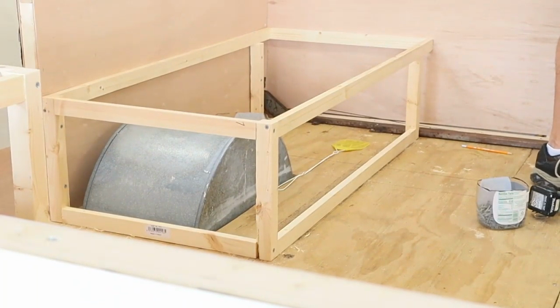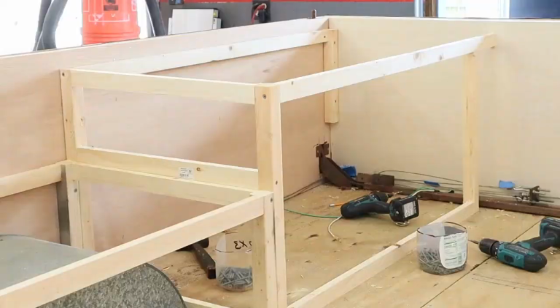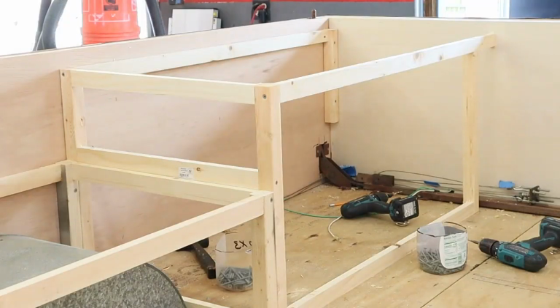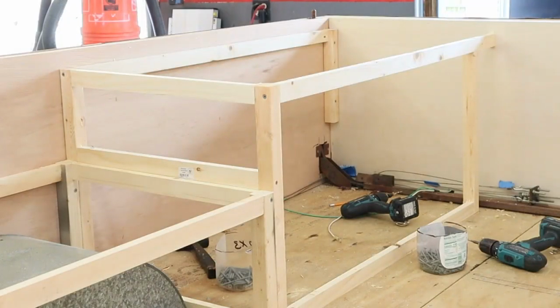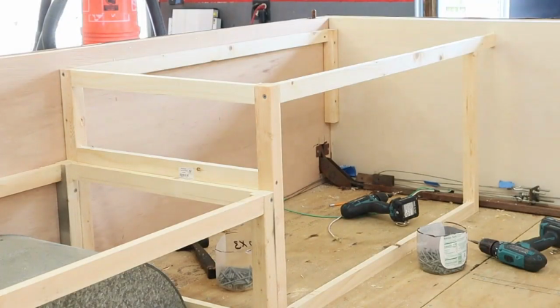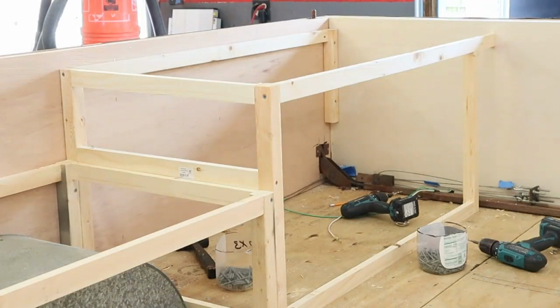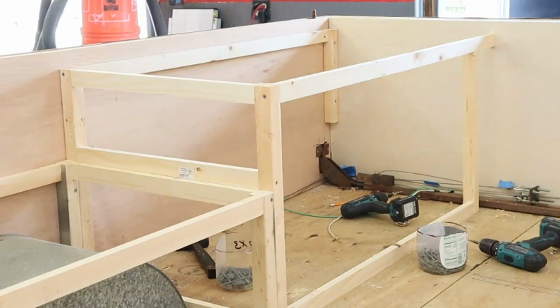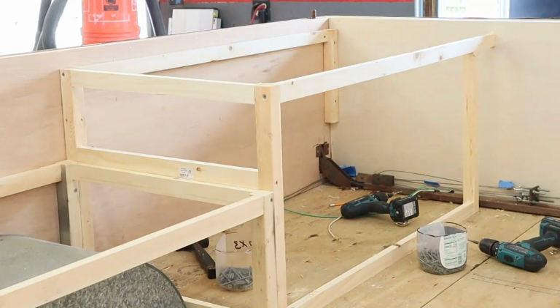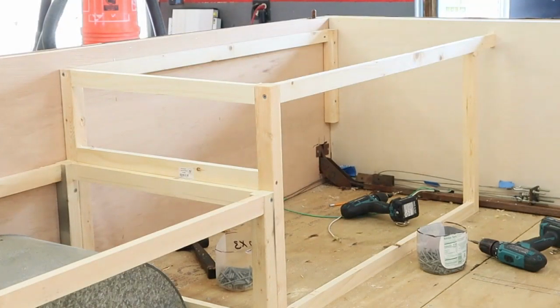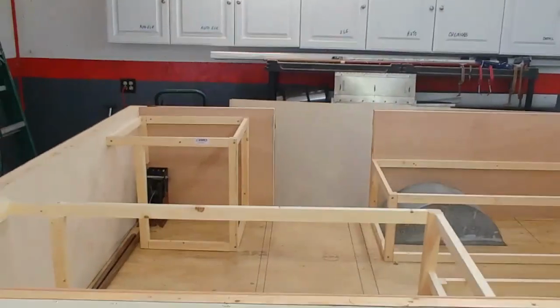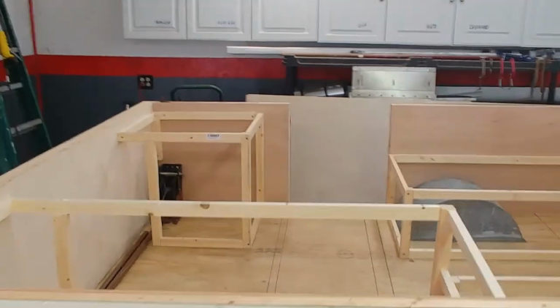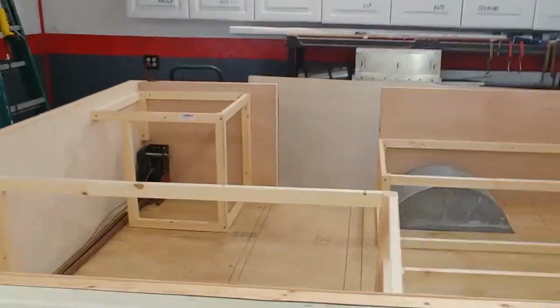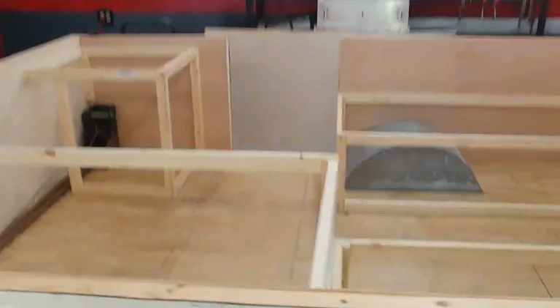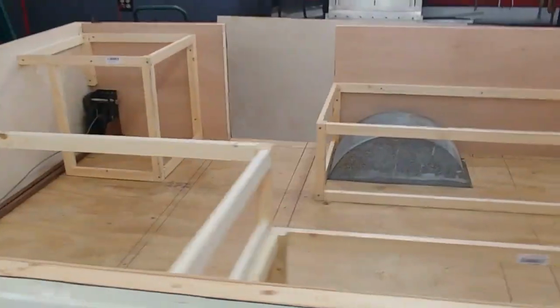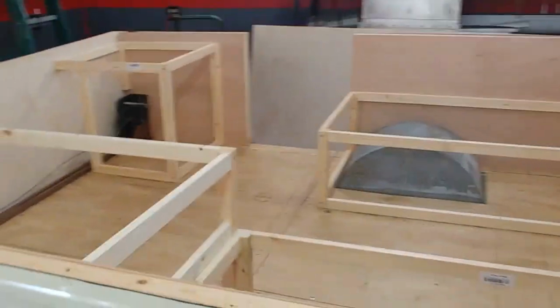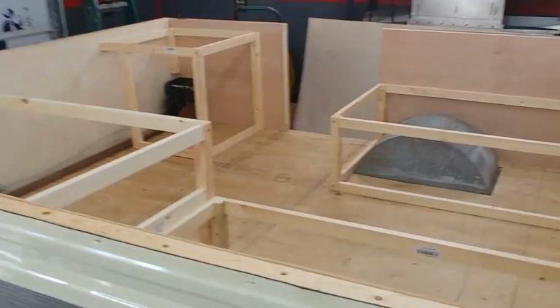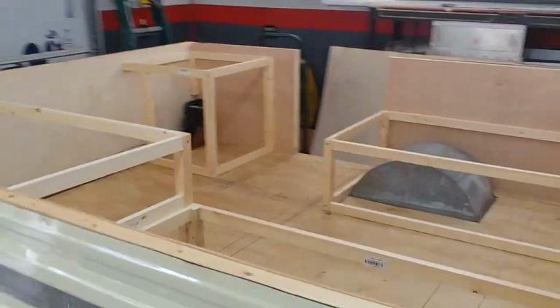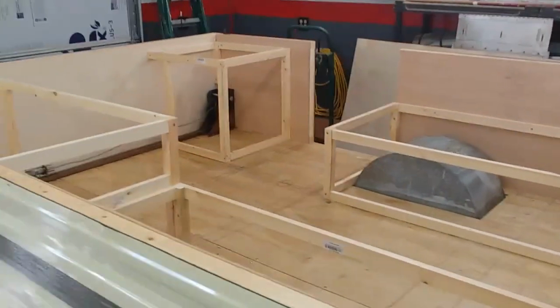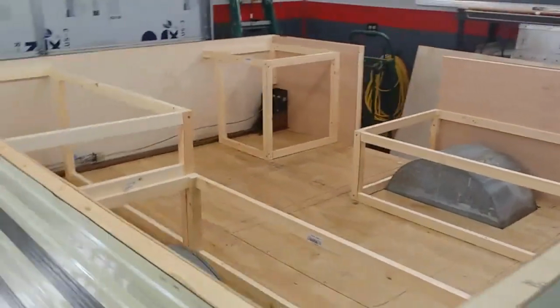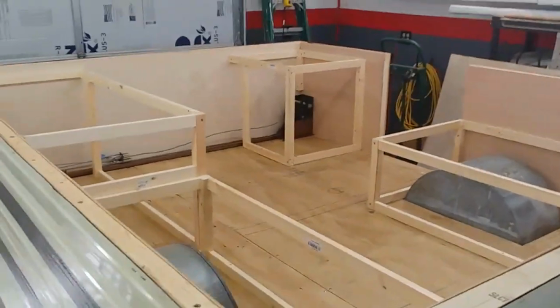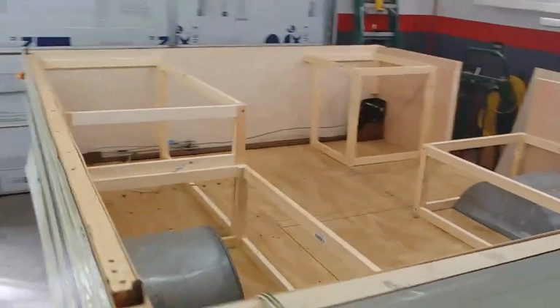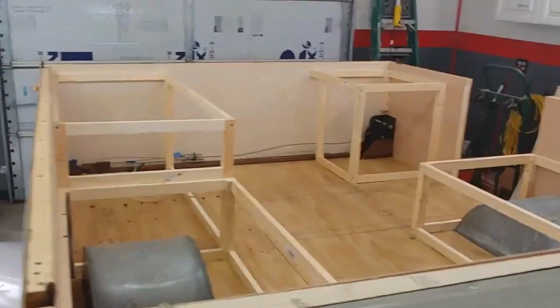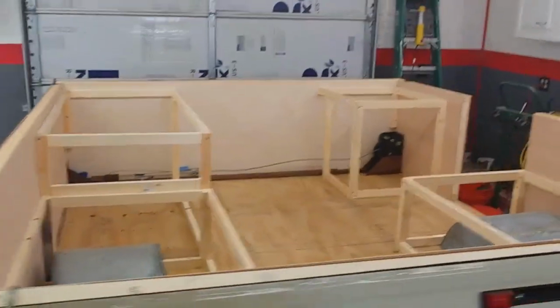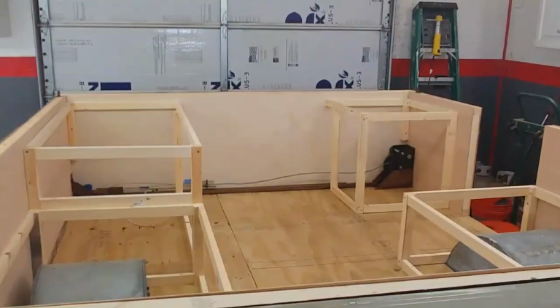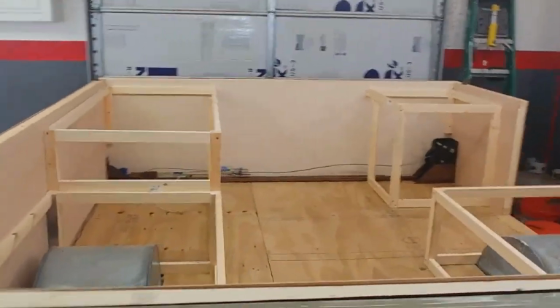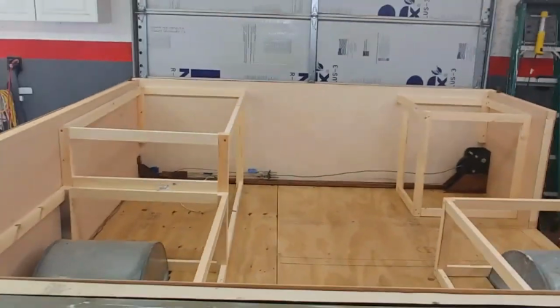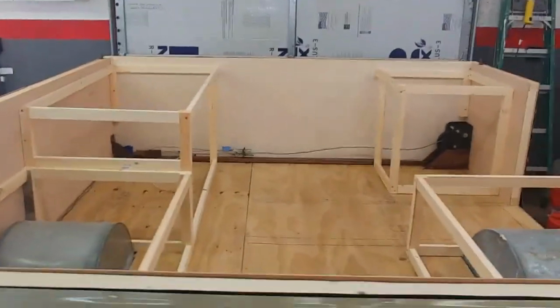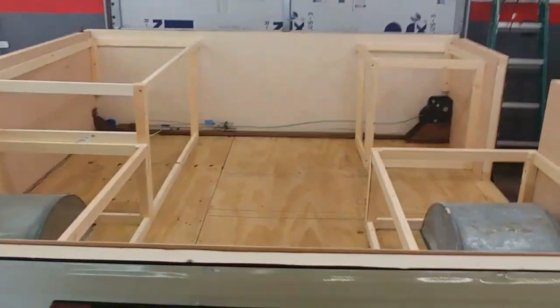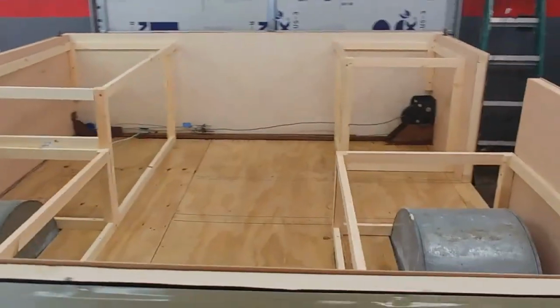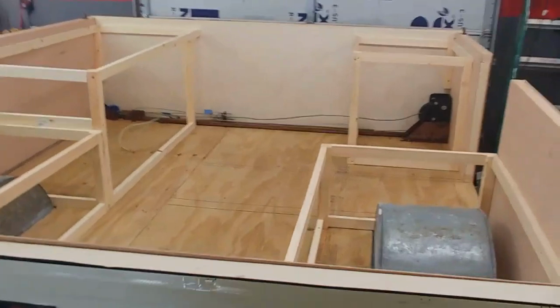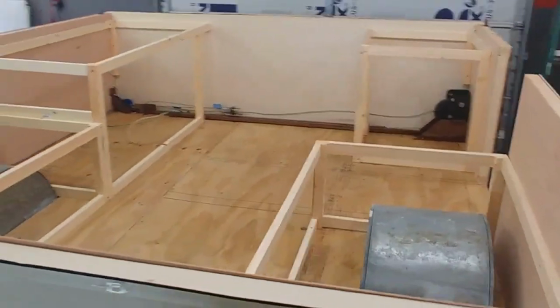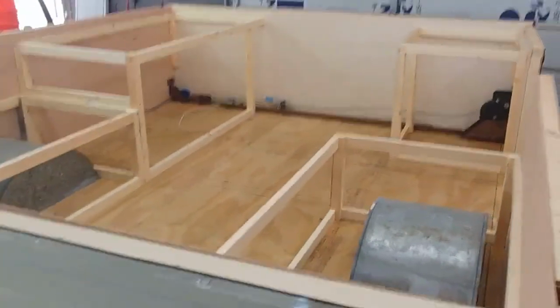One thing I want to warn you about with this framing: you need to drill all of it before you put a screw through it, because it will split. I'm using 1x2s and 2x2s, and these 1x2s will split very quickly.